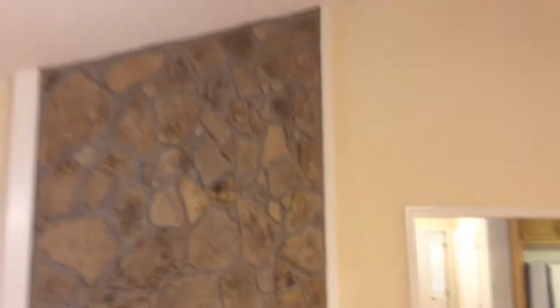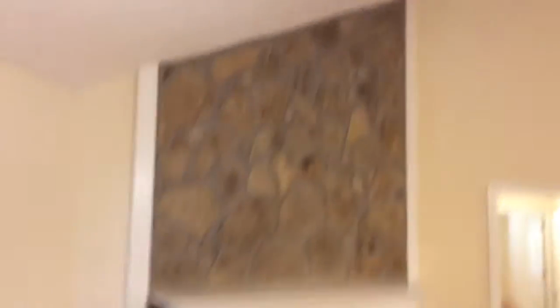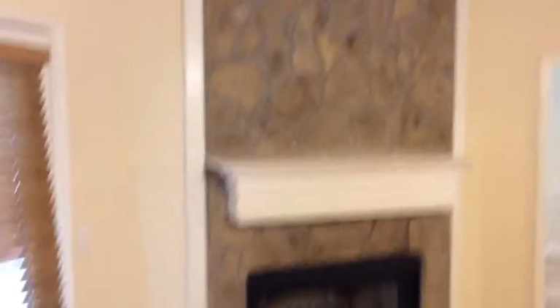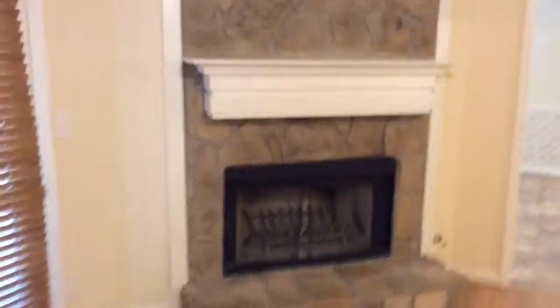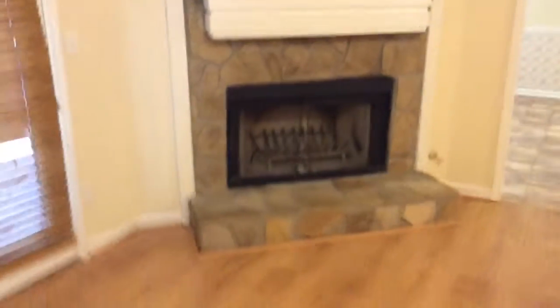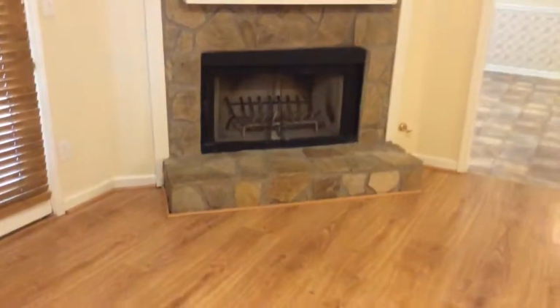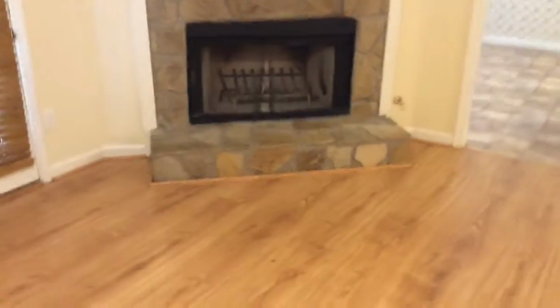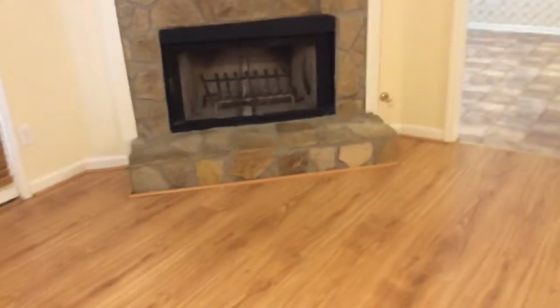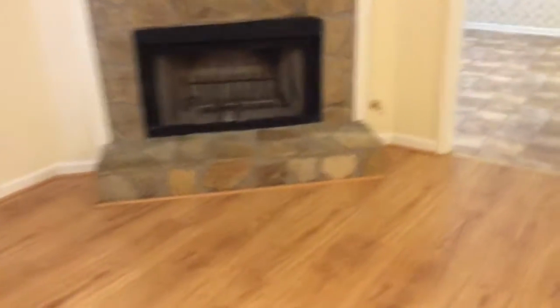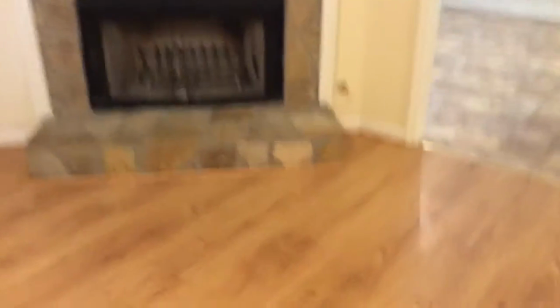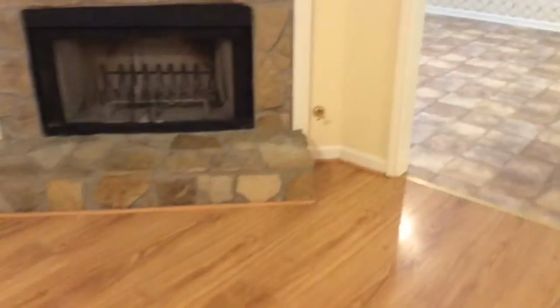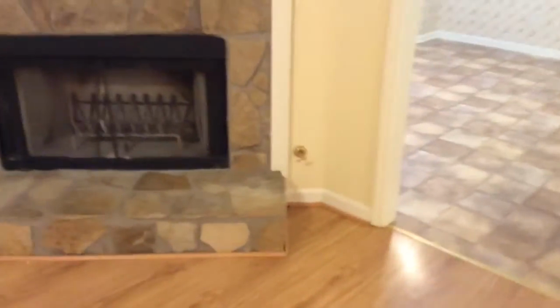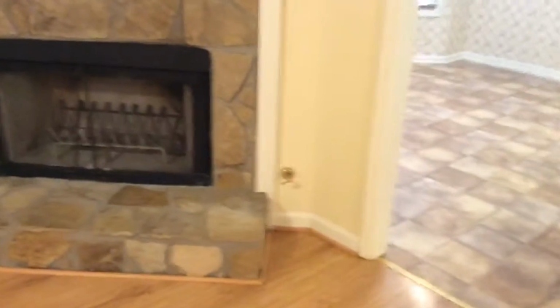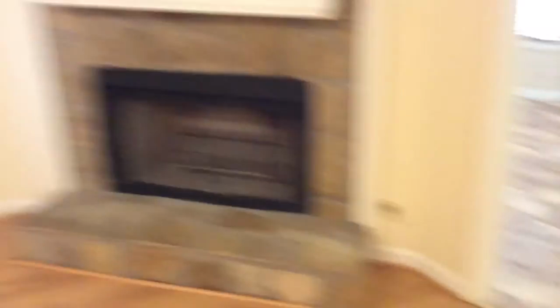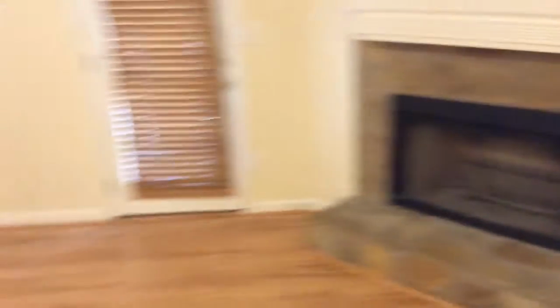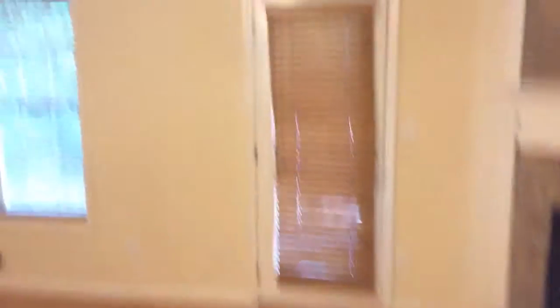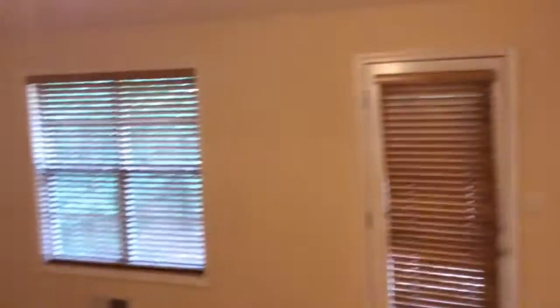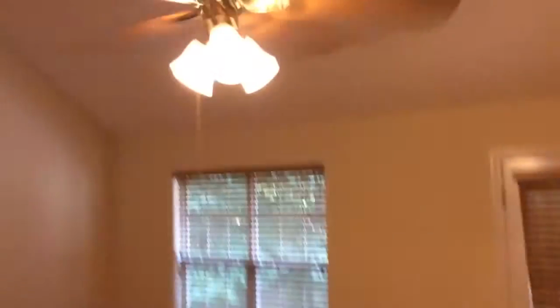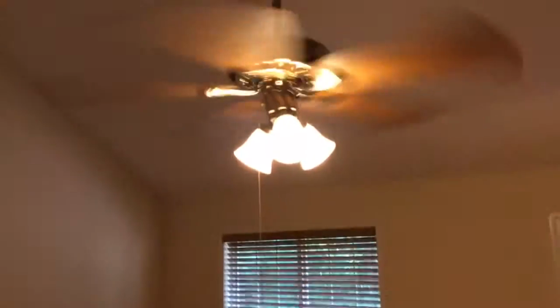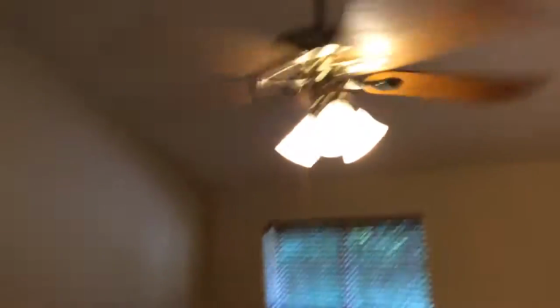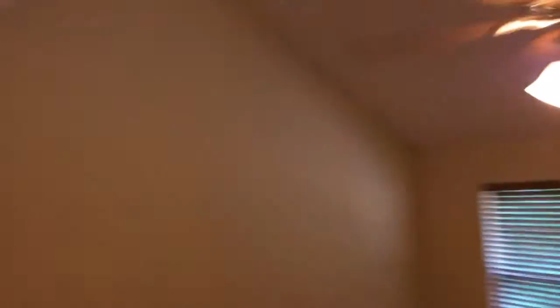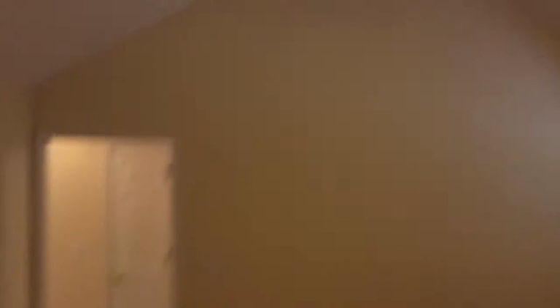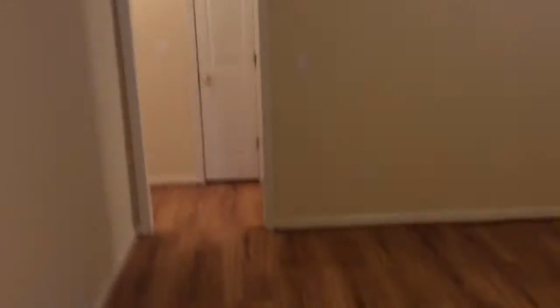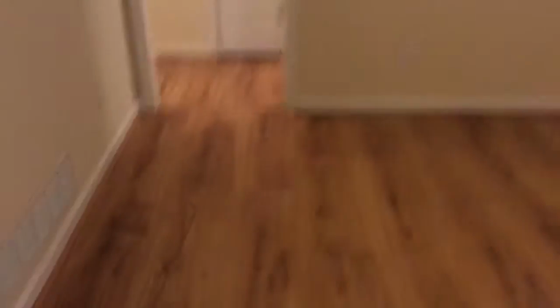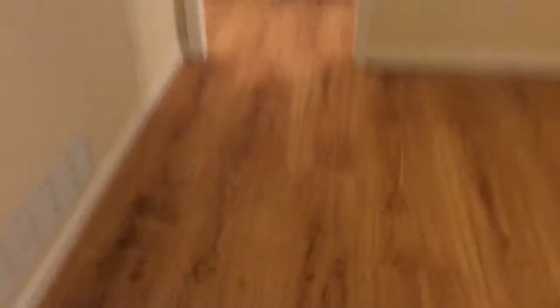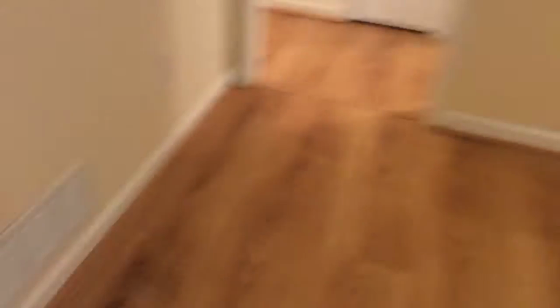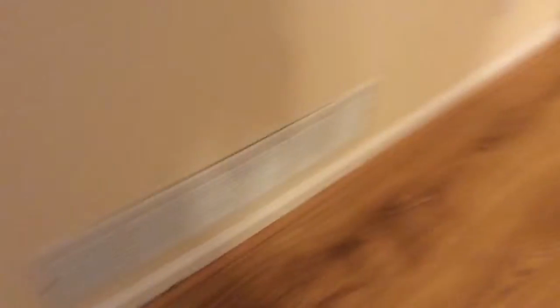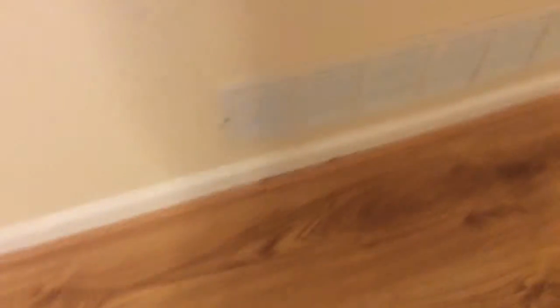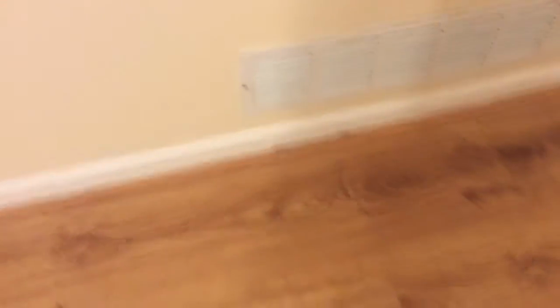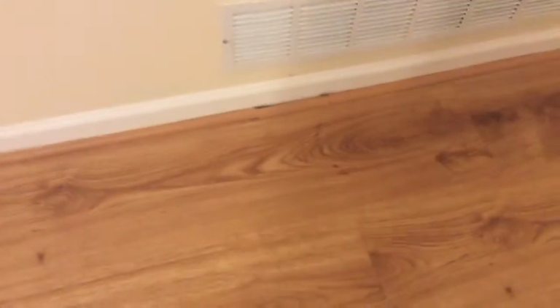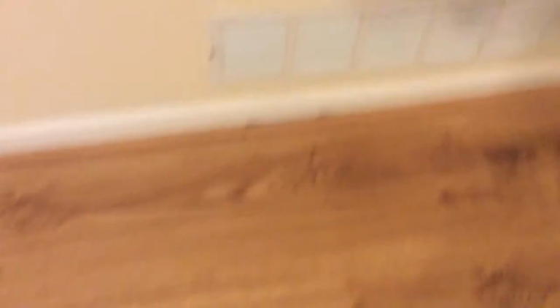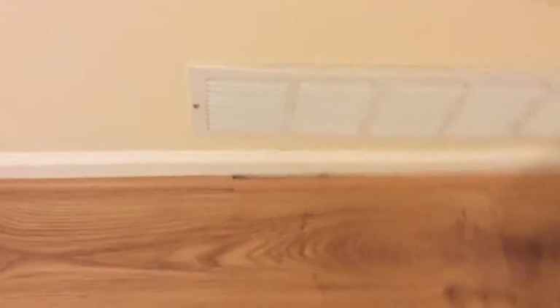Inside, we have a beautiful fireplace — masonry, stone, gas assist. It really looks good inside. We do have some quarter round that's sticking out a little bit.